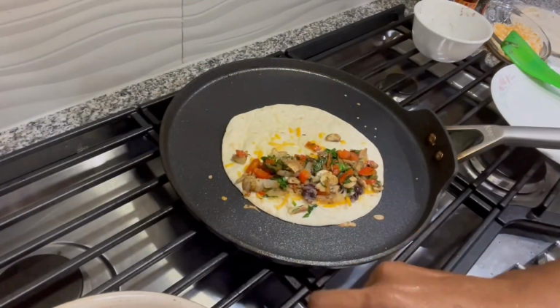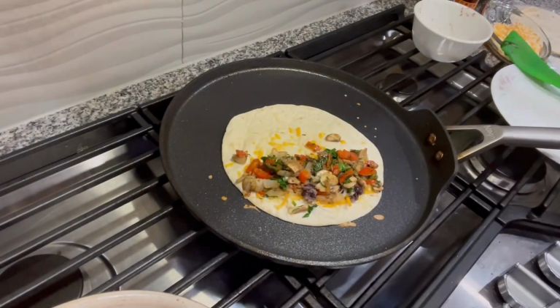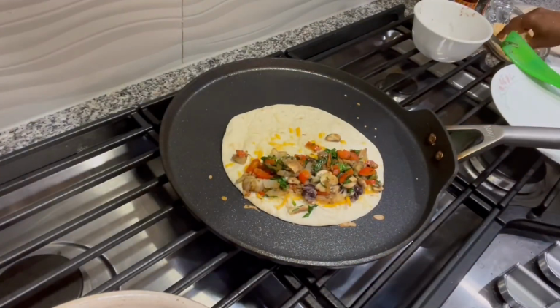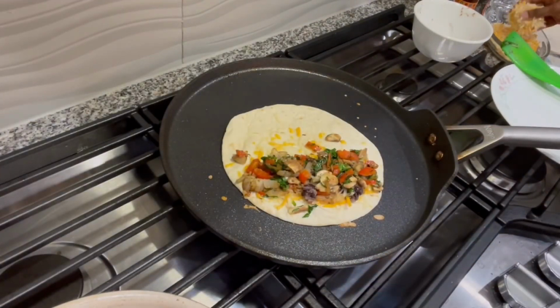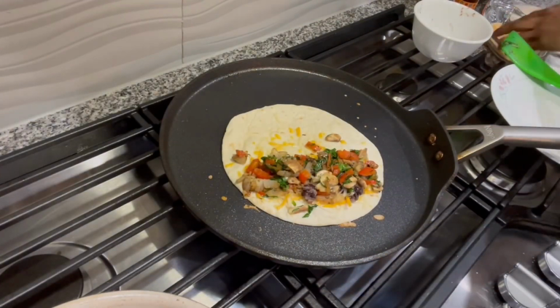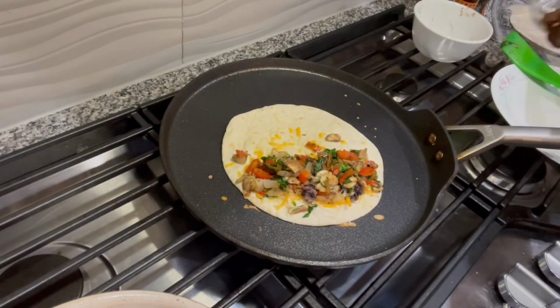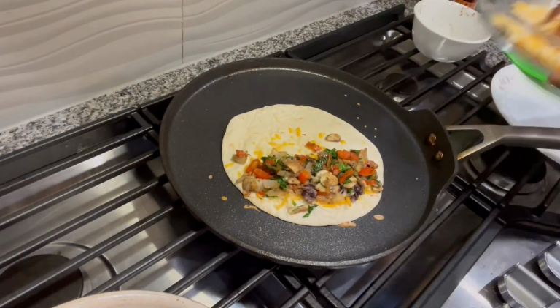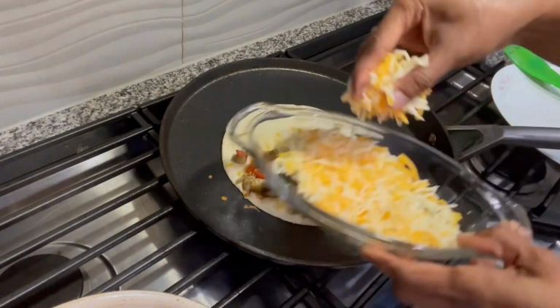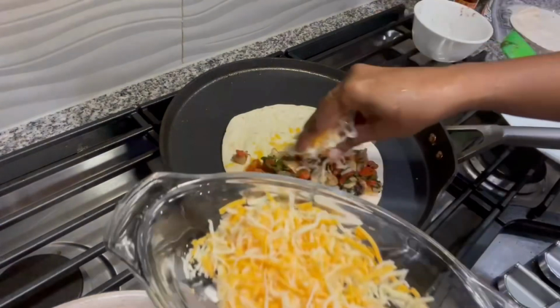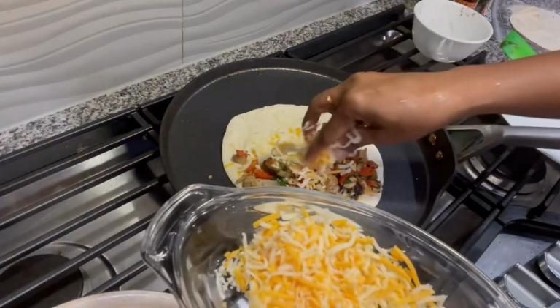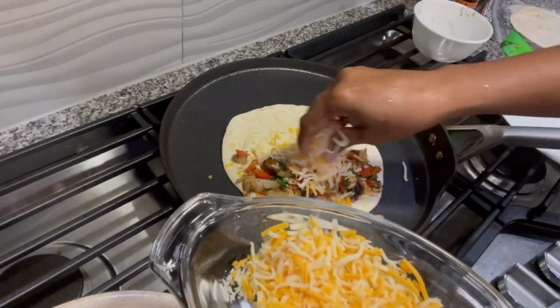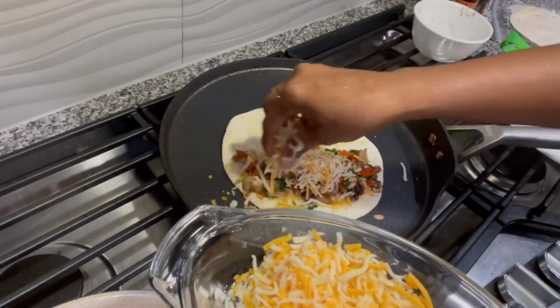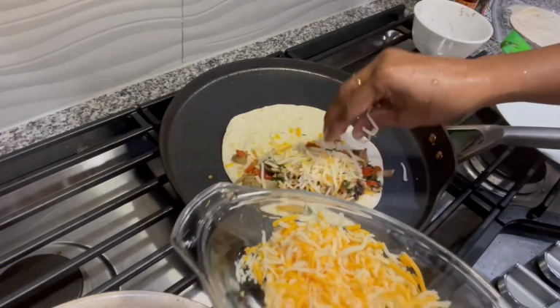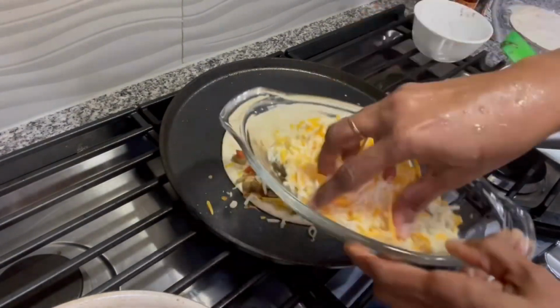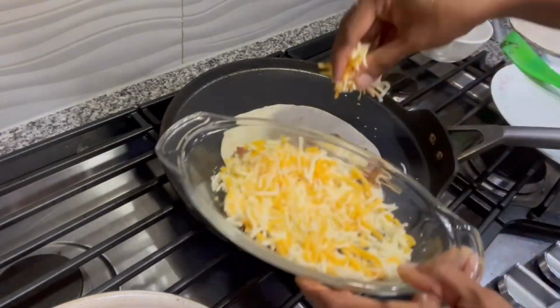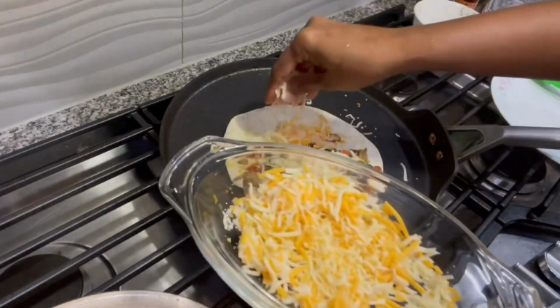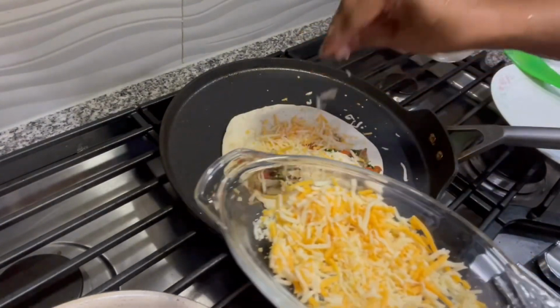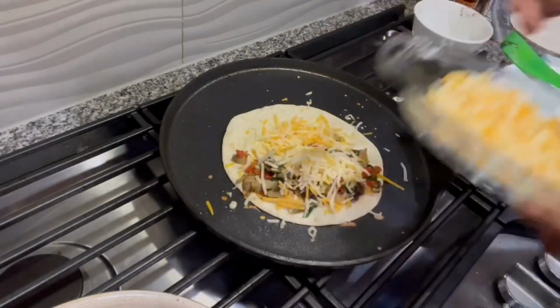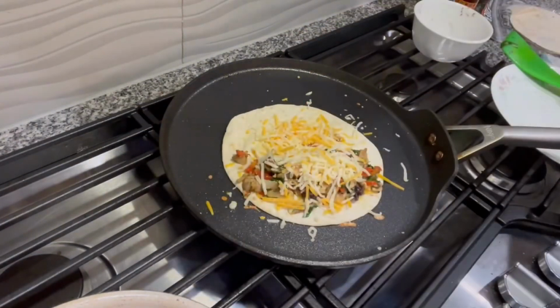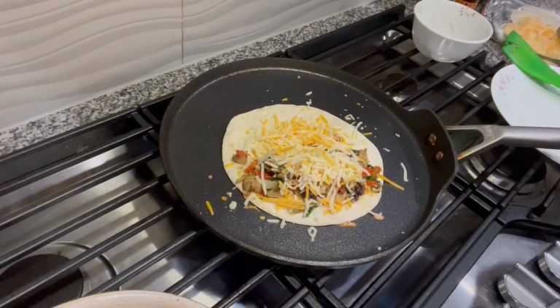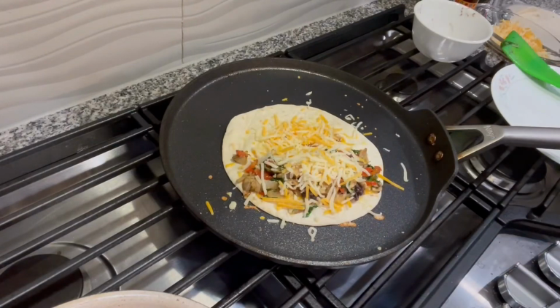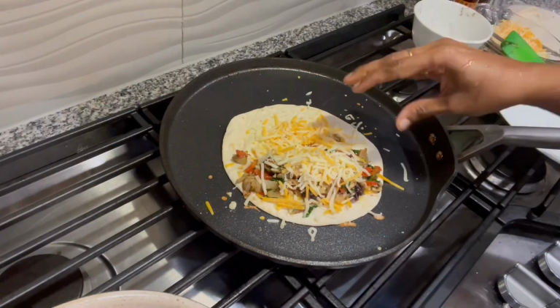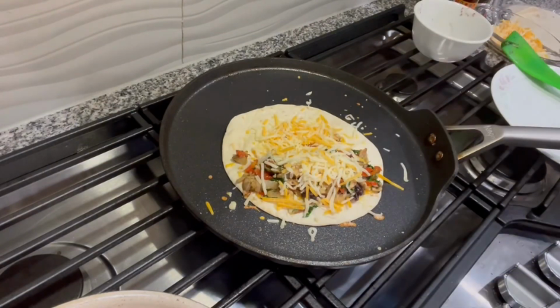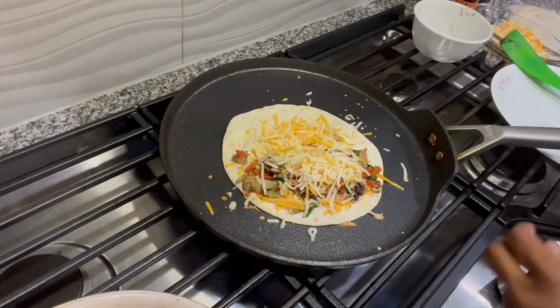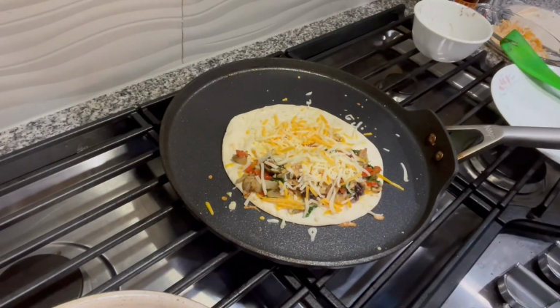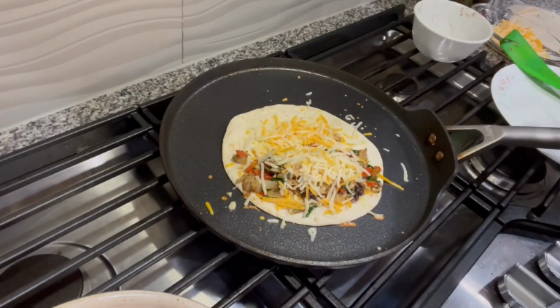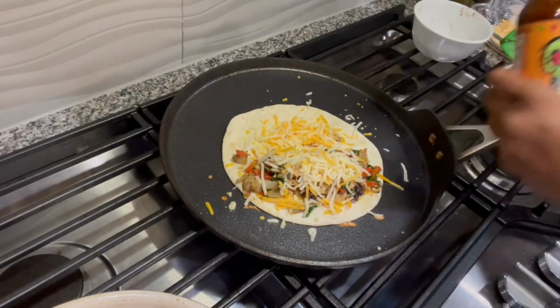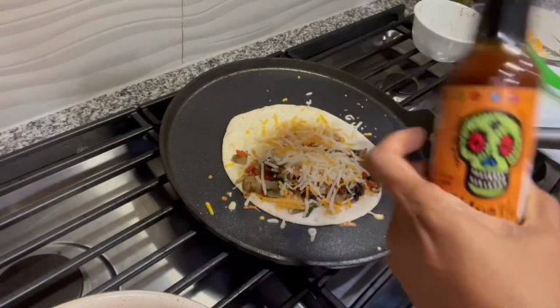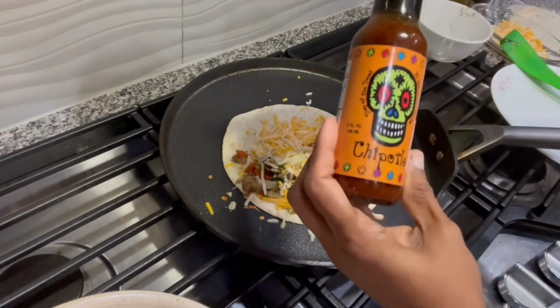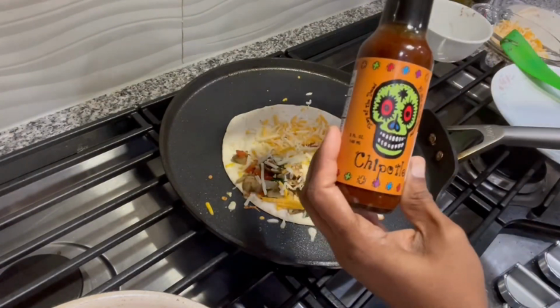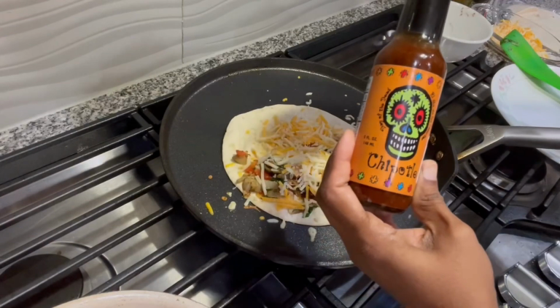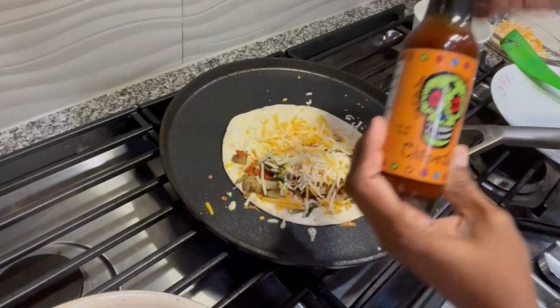Let it cook on both sides and then cut it — that way you'll have more pieces and won't have to make it twice. Here I'm just filling it halfway and I've topped it with cheese again.